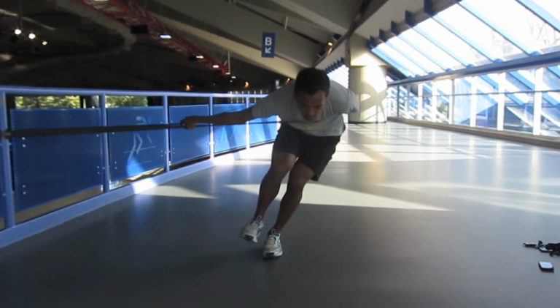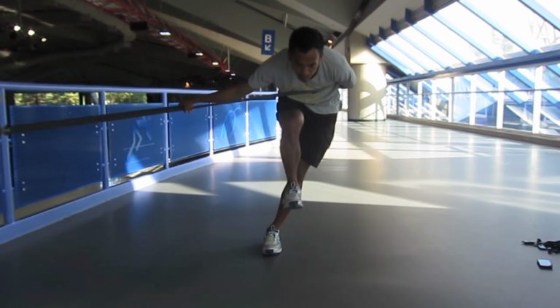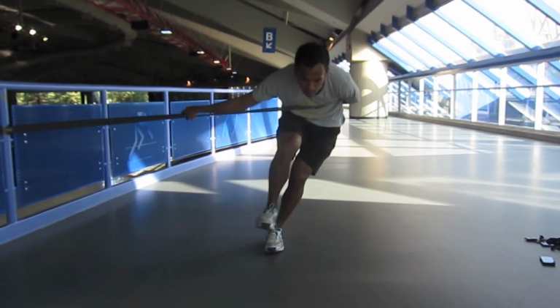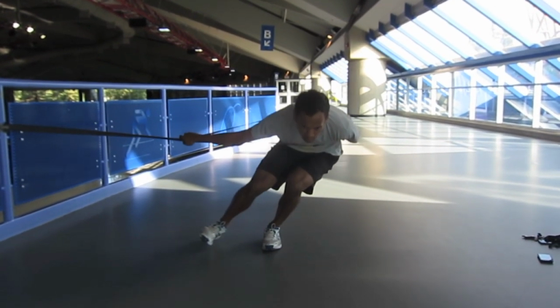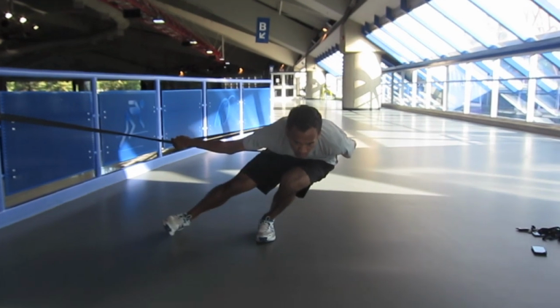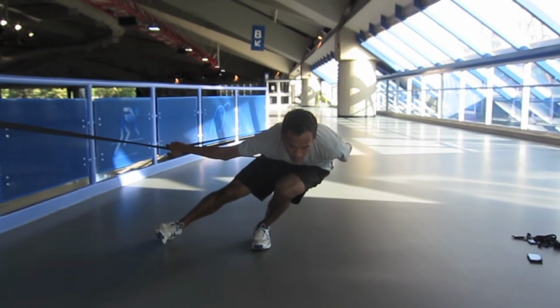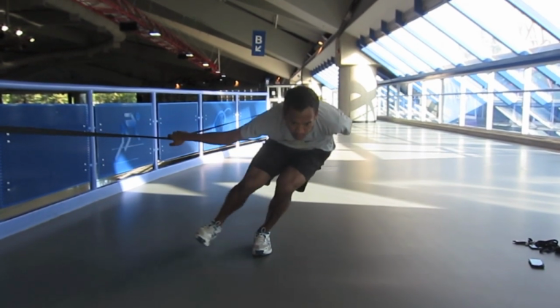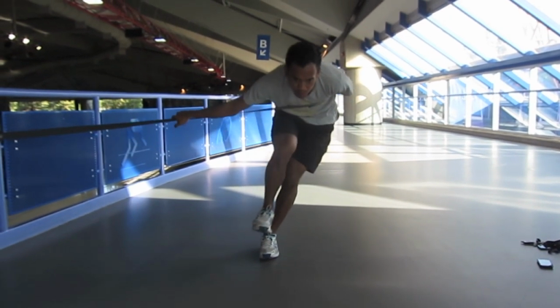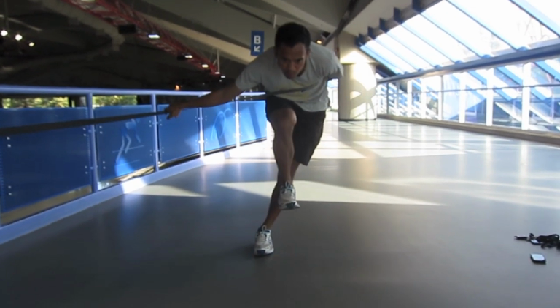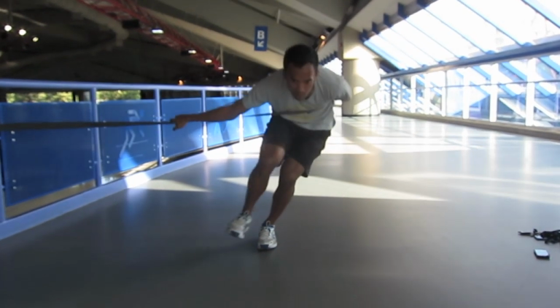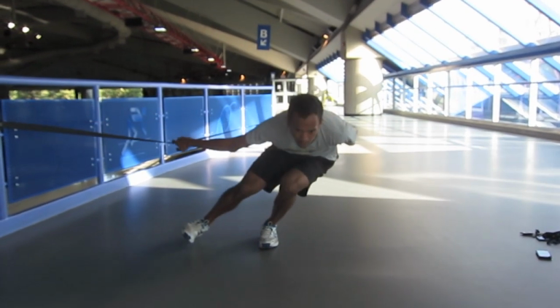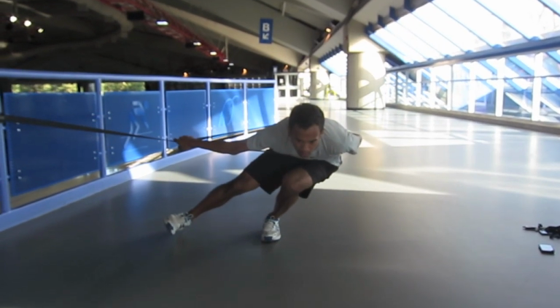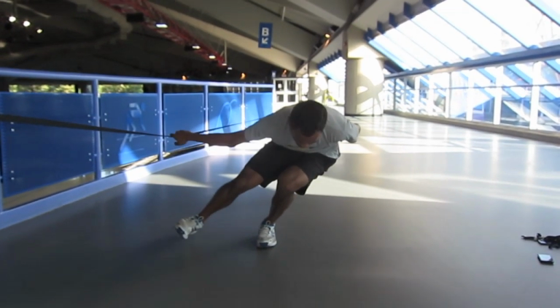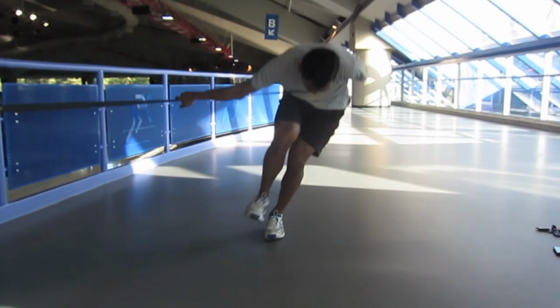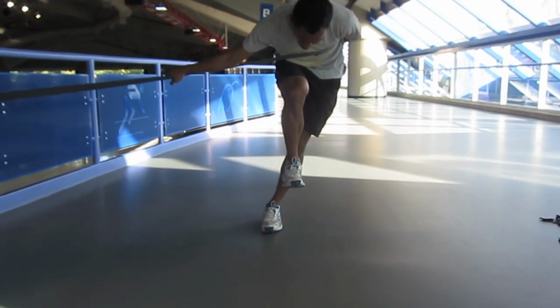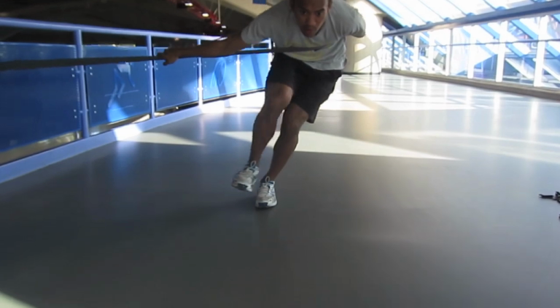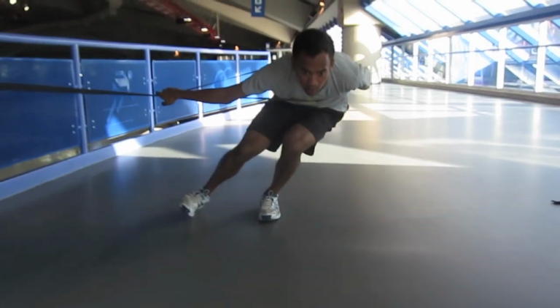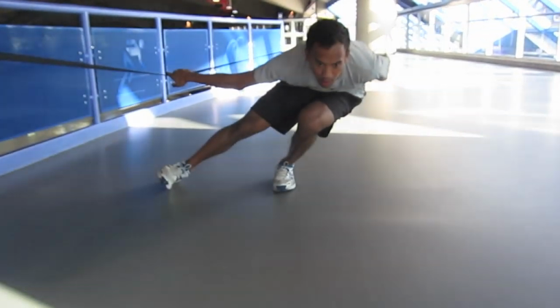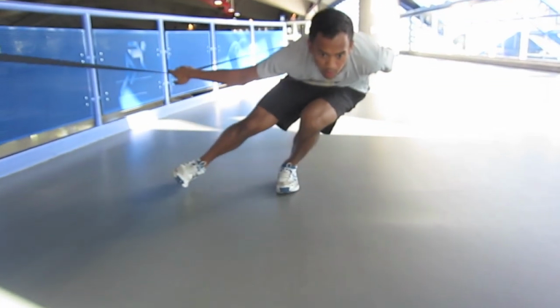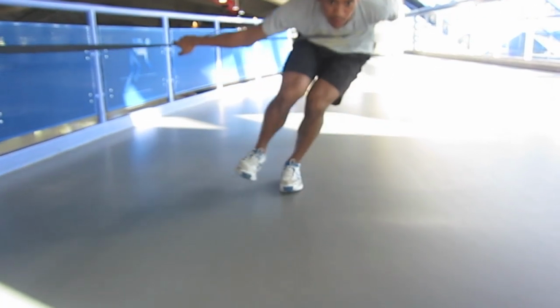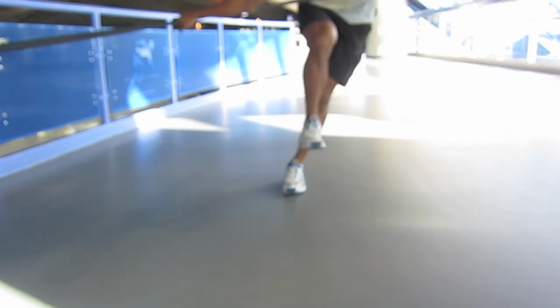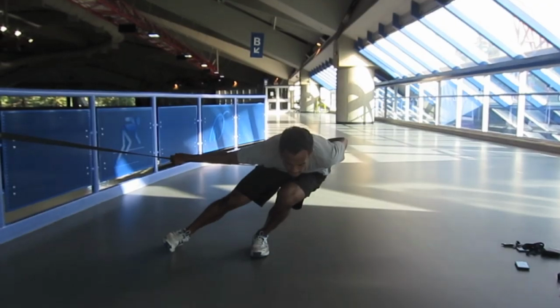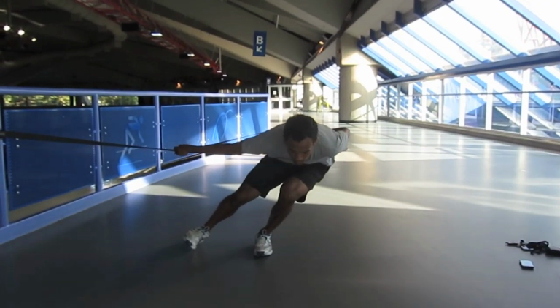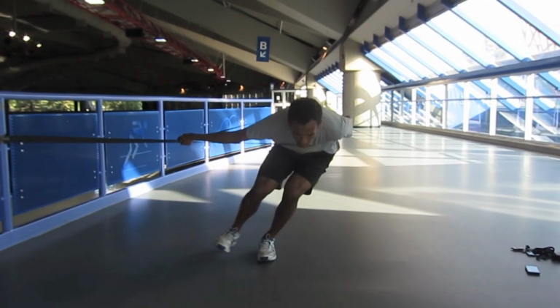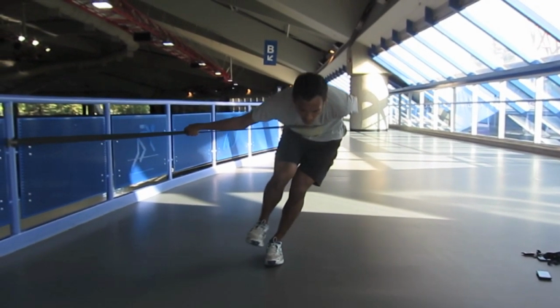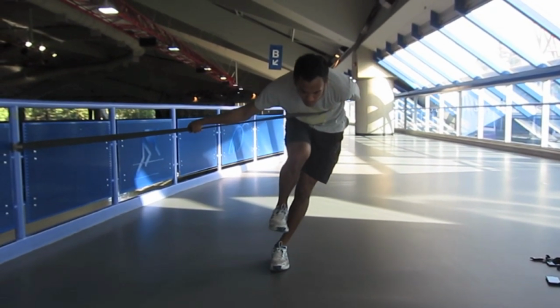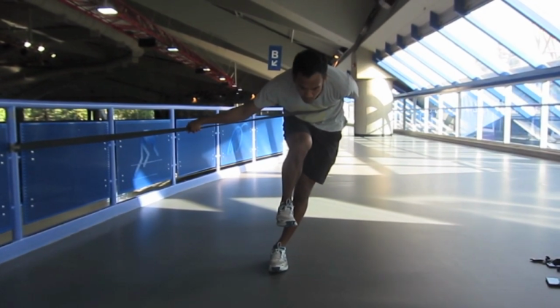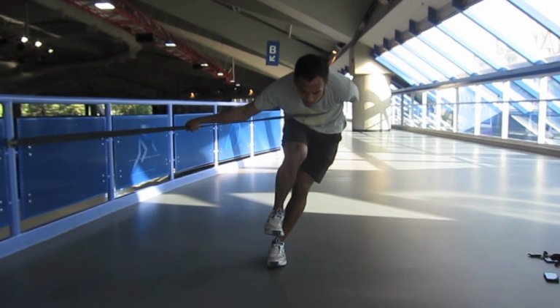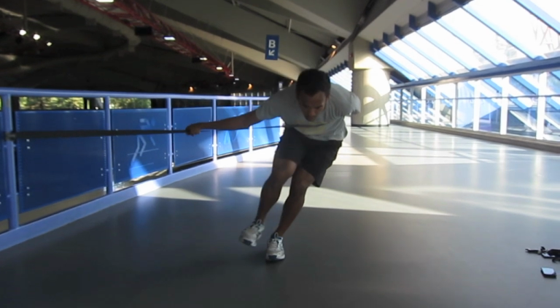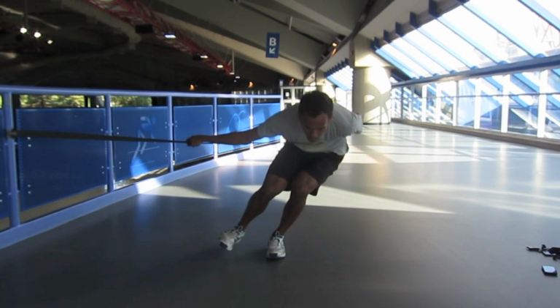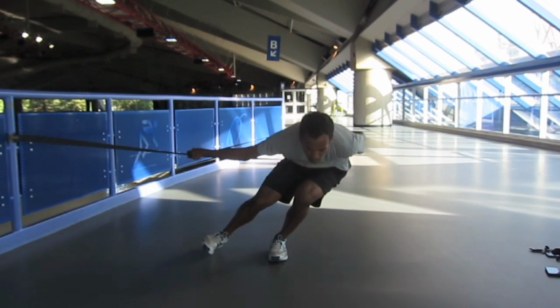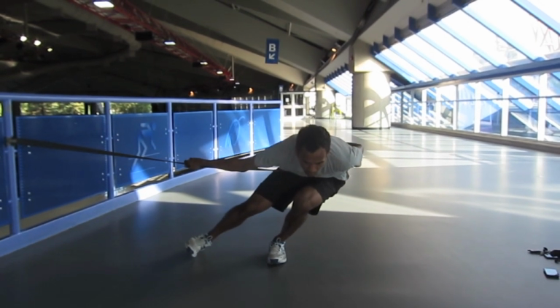We want to emphasize the strong line of push through the foot, knee, and hips, and the shoulders and hips remain level at all times. It is important to notice that during the squat, the left knee doesn't go in or out, rather it stays locked into position throughout the push.